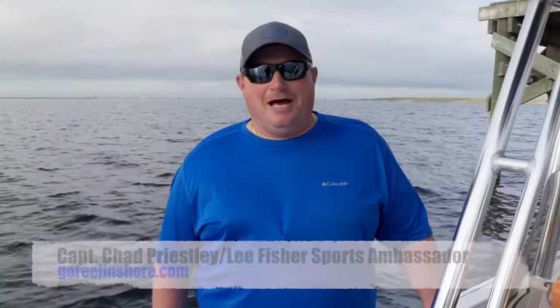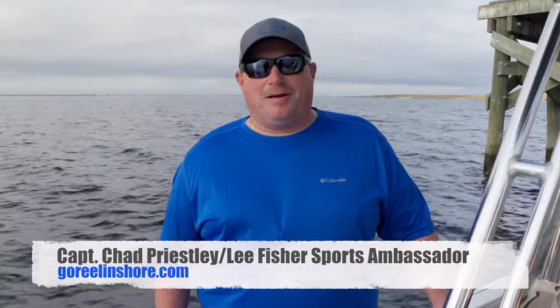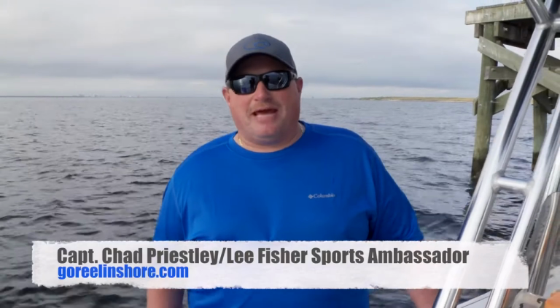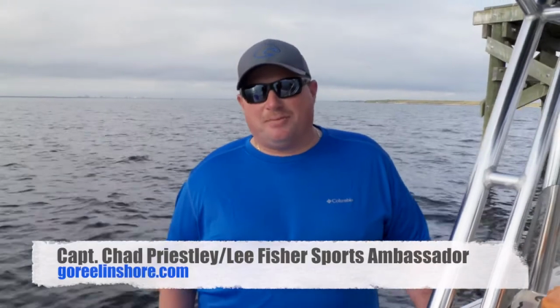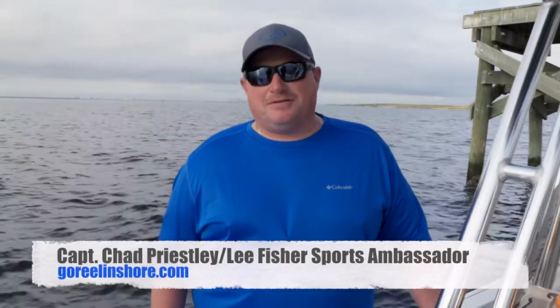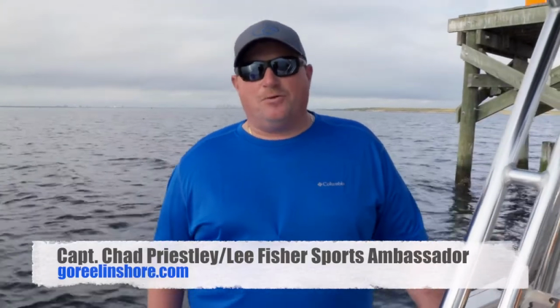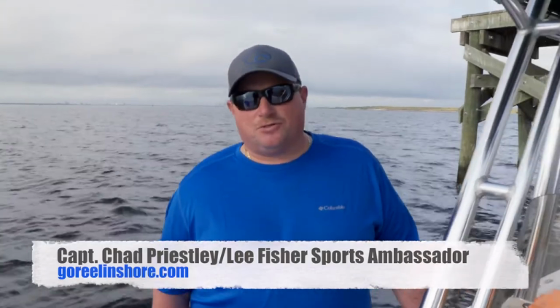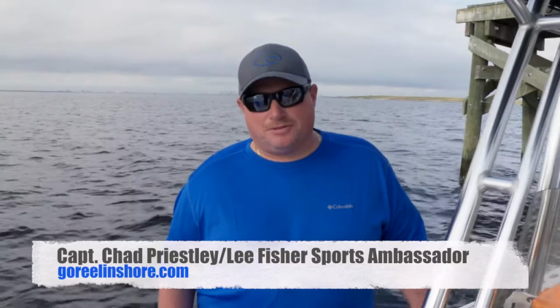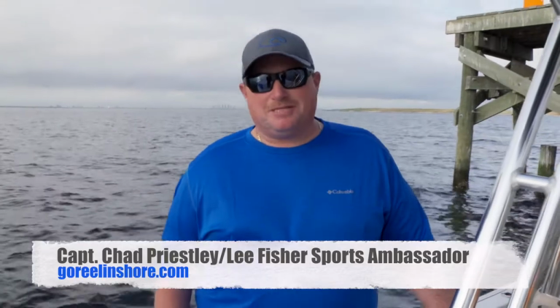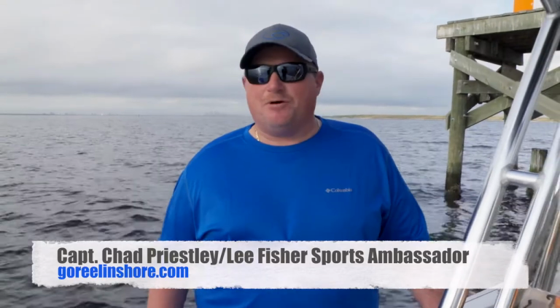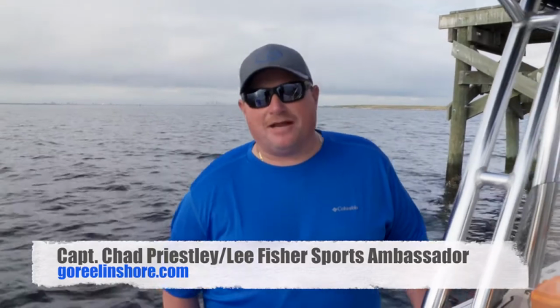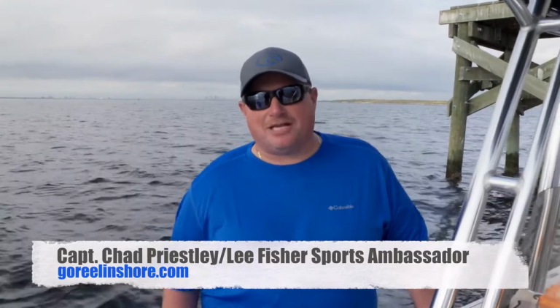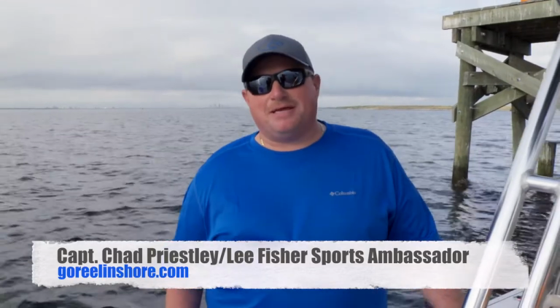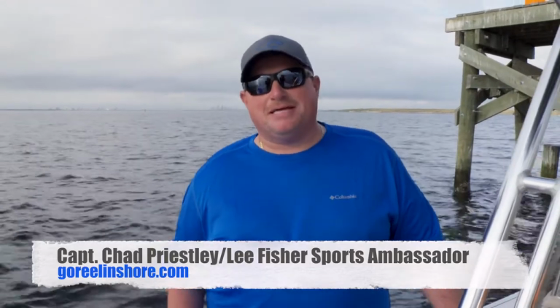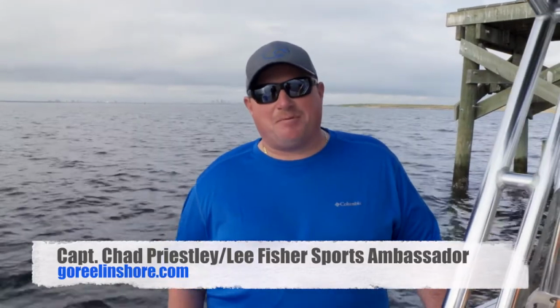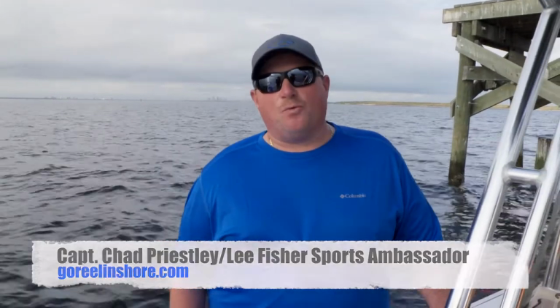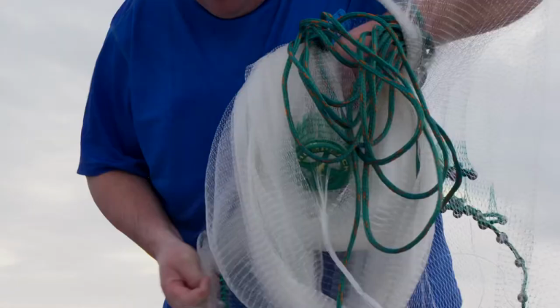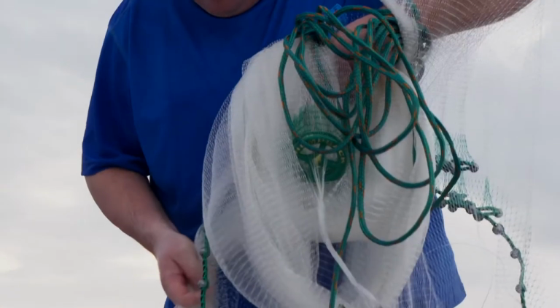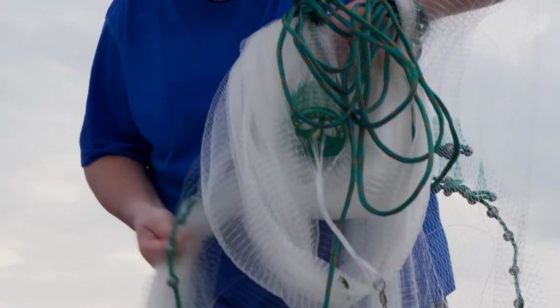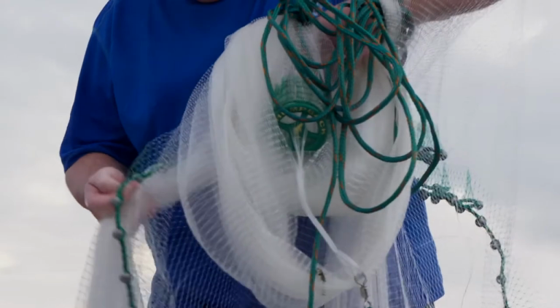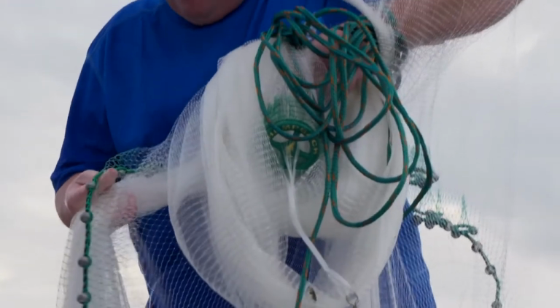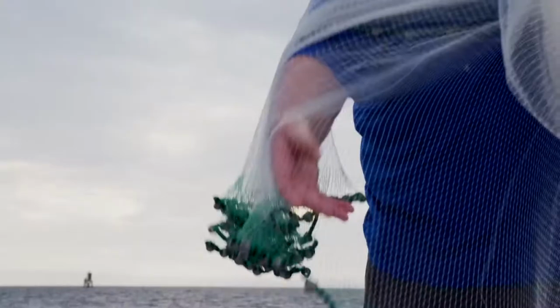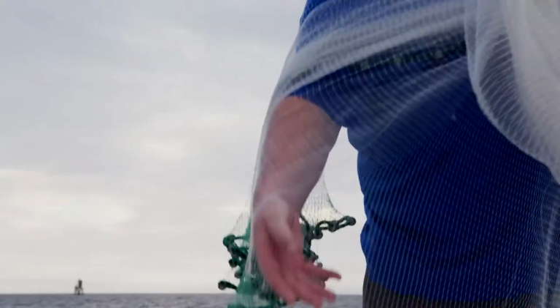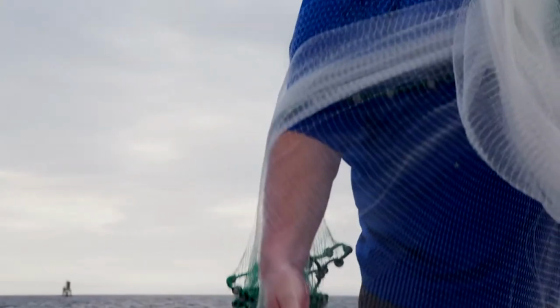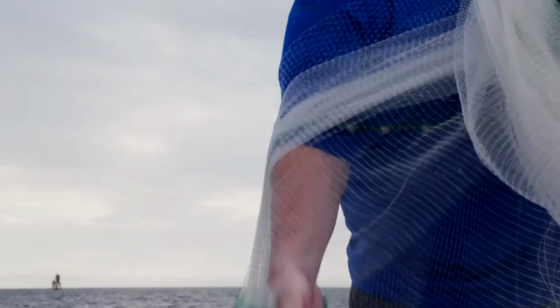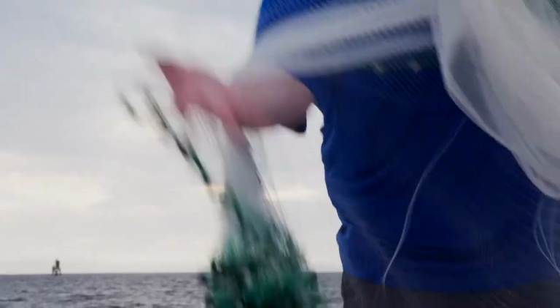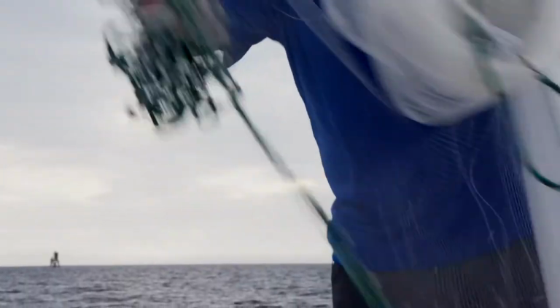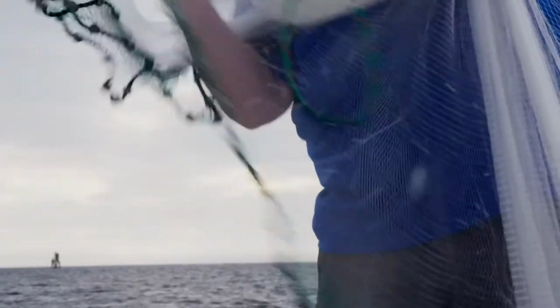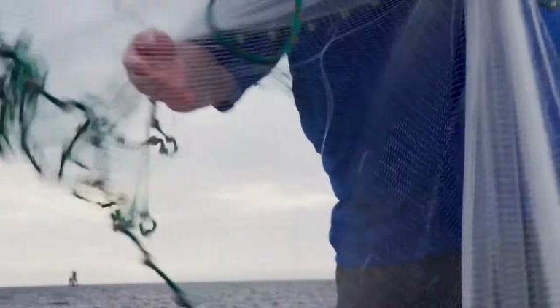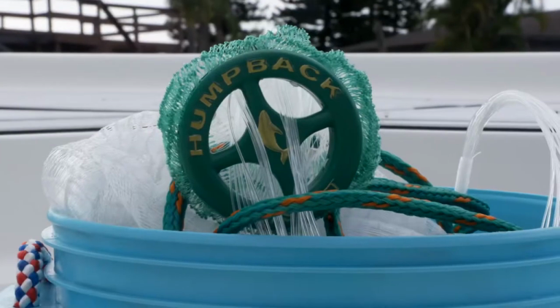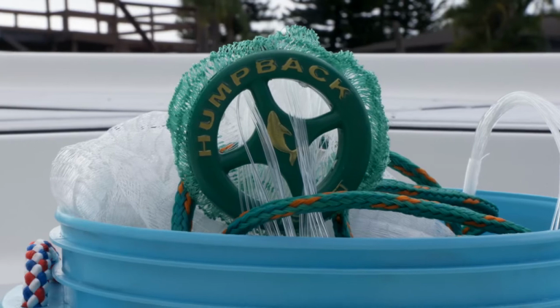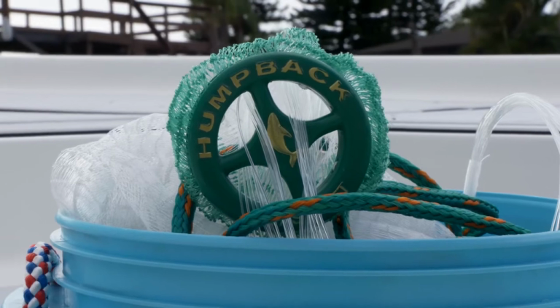Hi everybody, my name is Captain Chad Priestley of Go Real Inshore Charters and today I'll be going over how to catch live bait in Tampa Bay in the winter. I'm going to be using a ten-foot, three-eighths mesh, 1.6 per foot-pound humpback cast net.